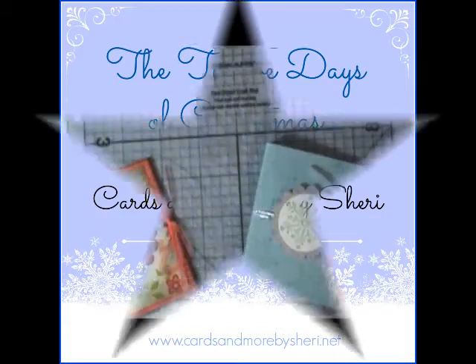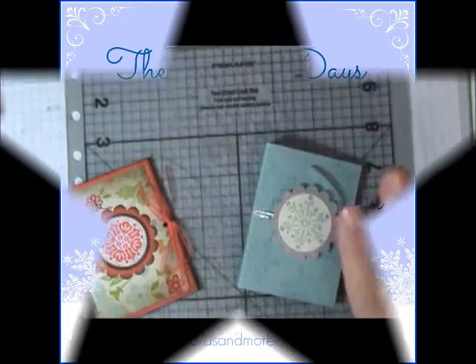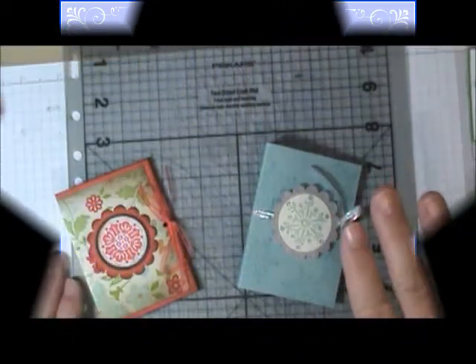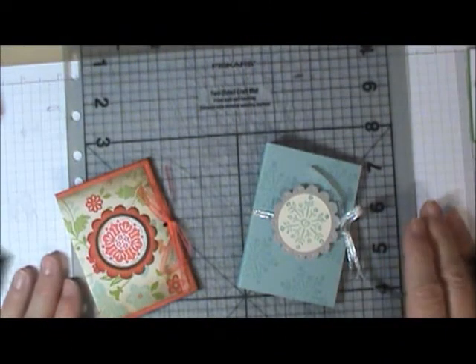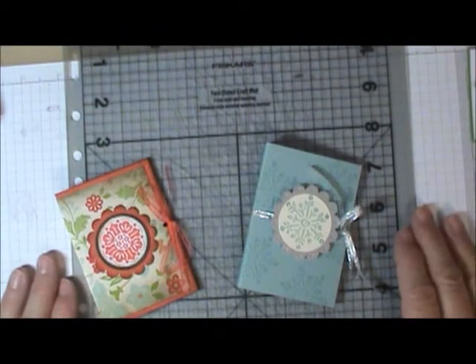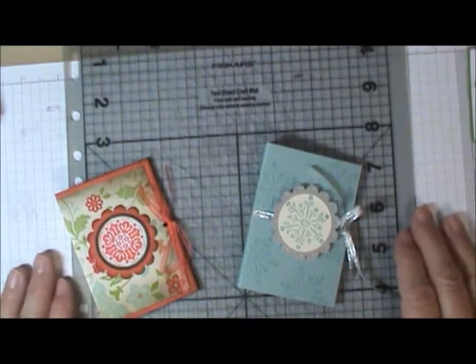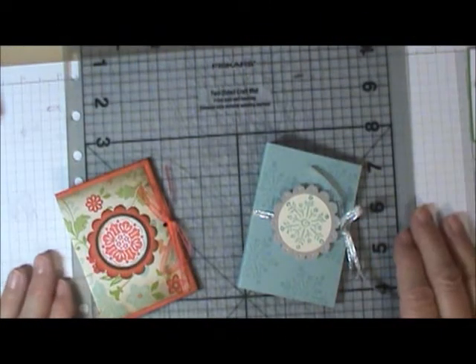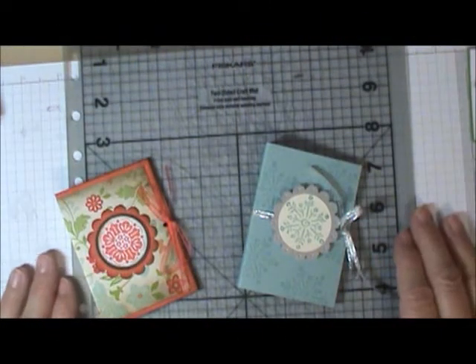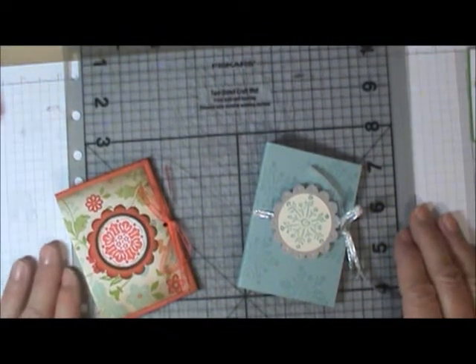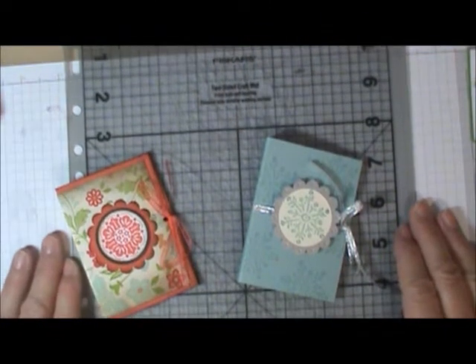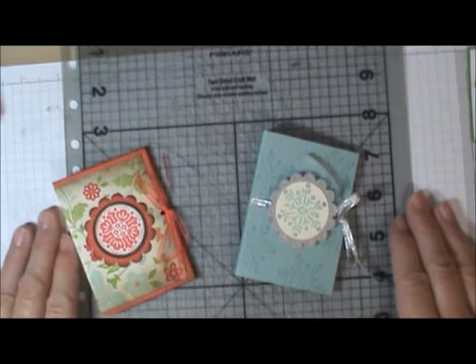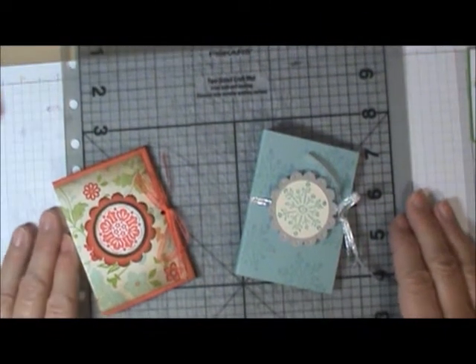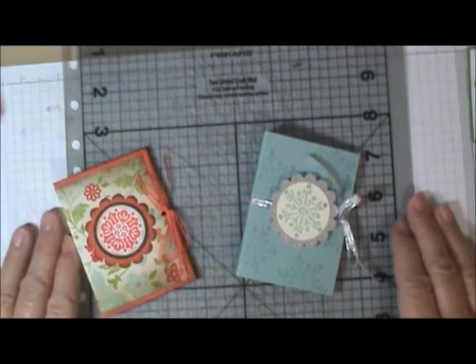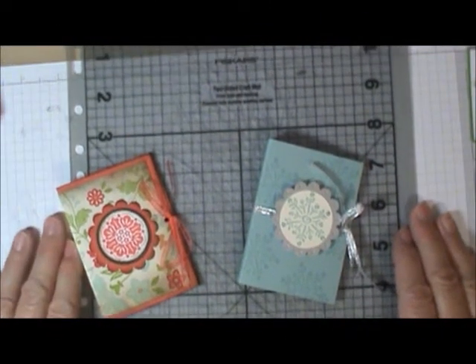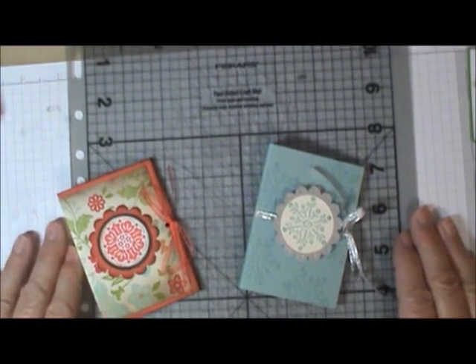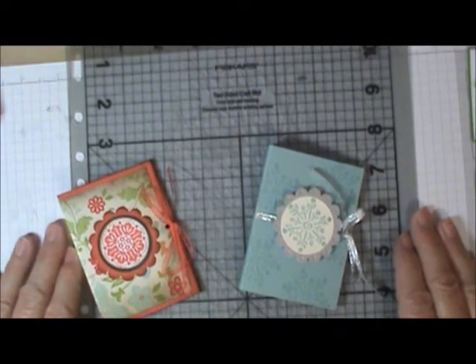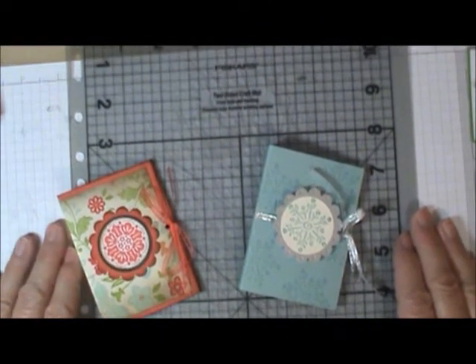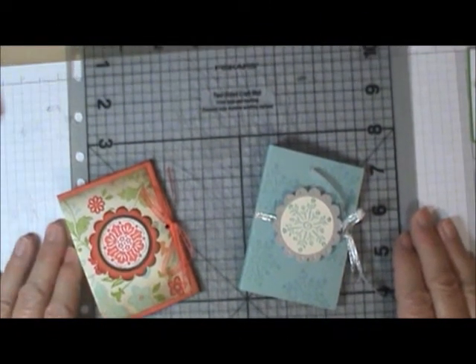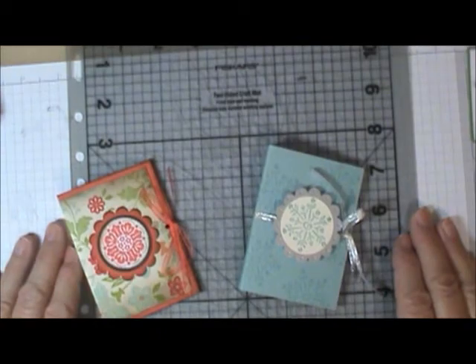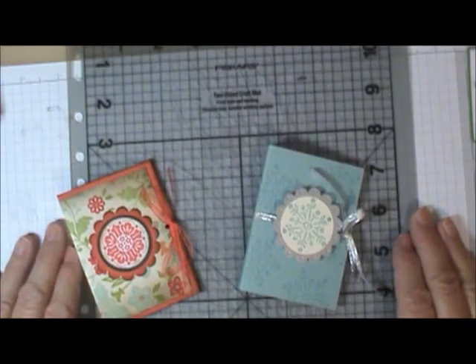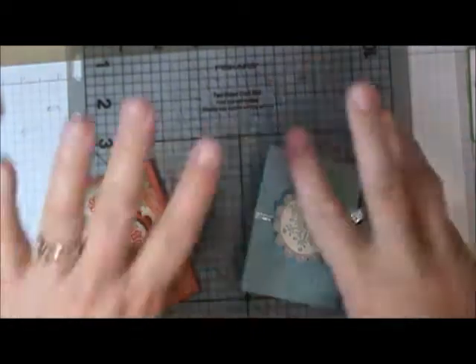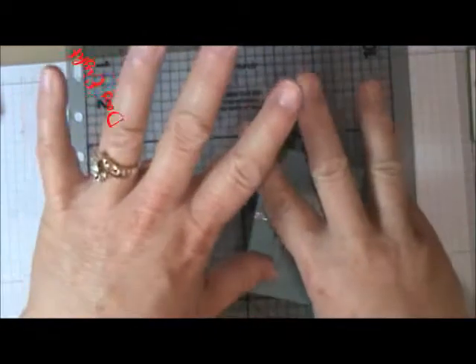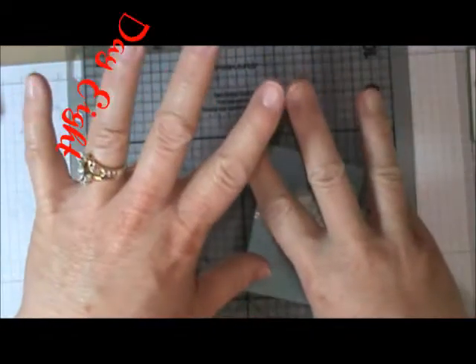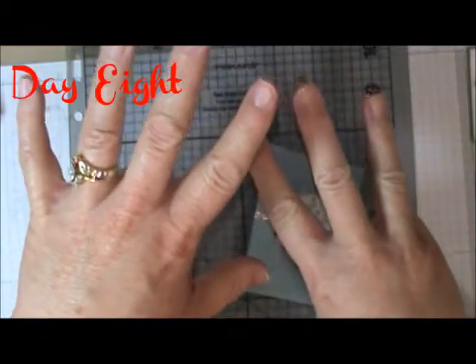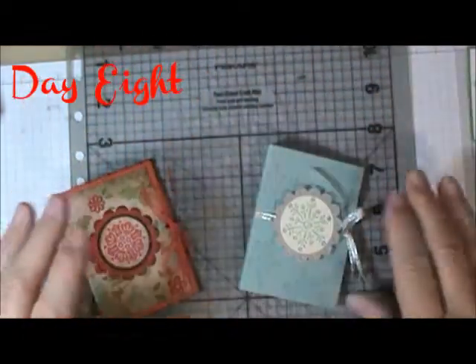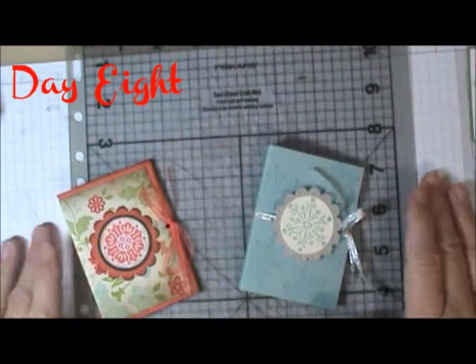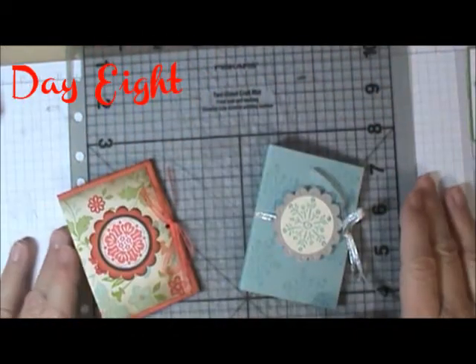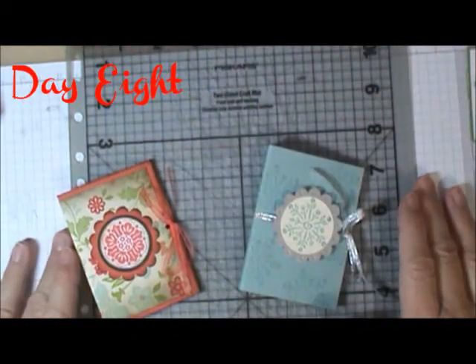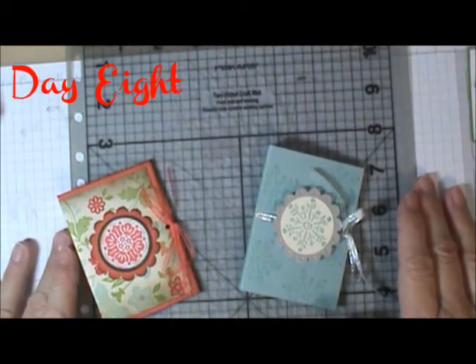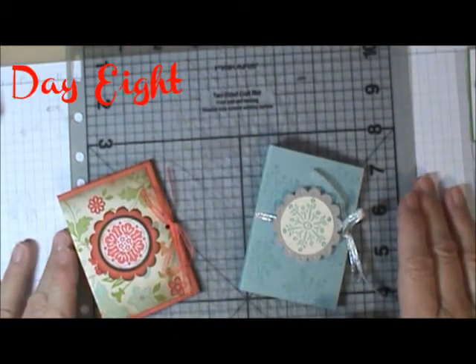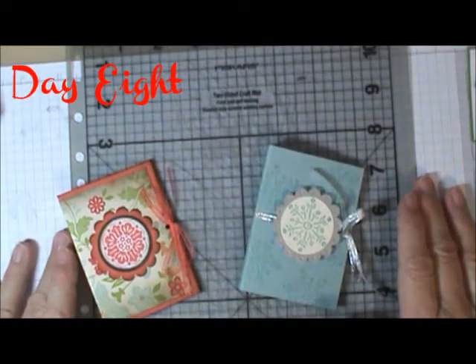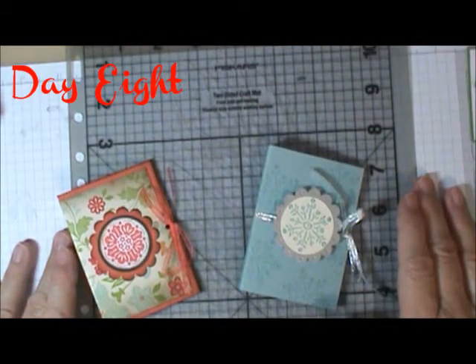Hey everybody, it's Sherry with Cards & More by Sherry in the Supply Garden, and here we are for Day 8 of my 12 Days of Christmas.